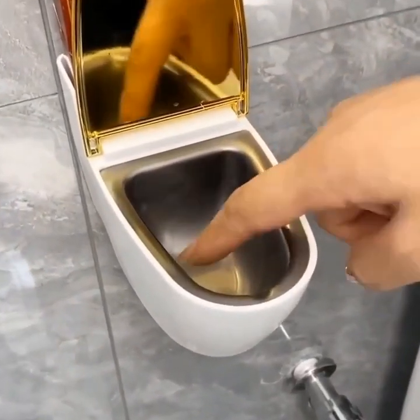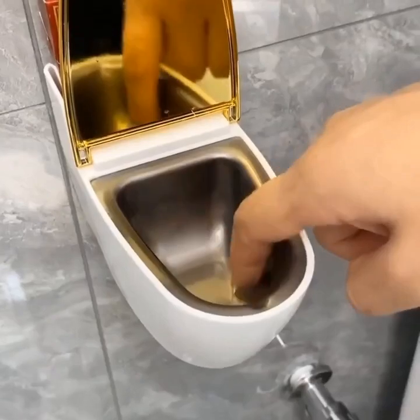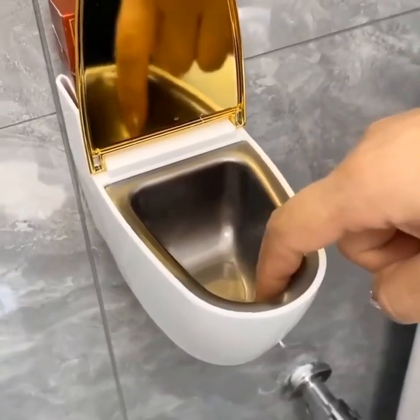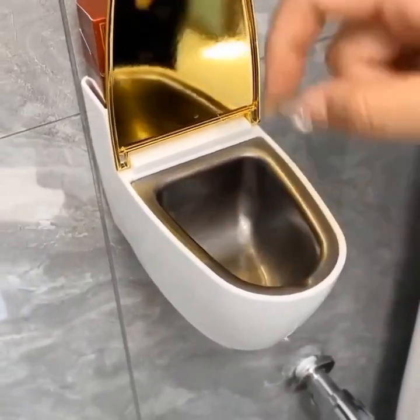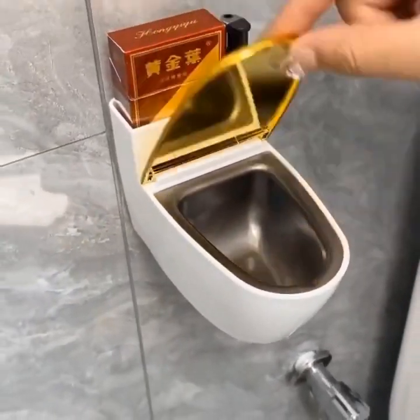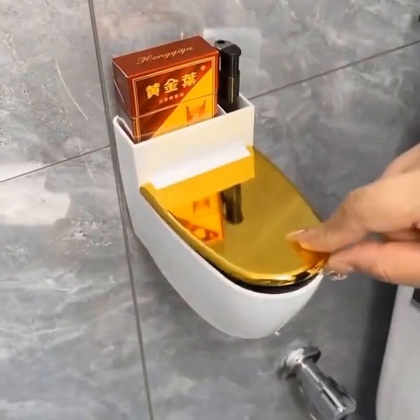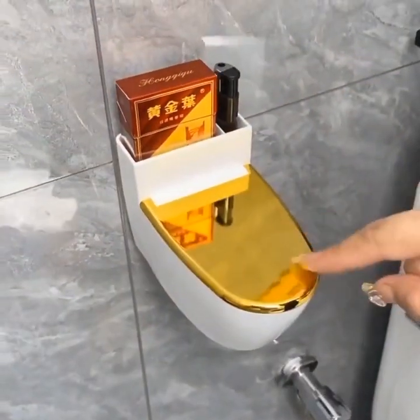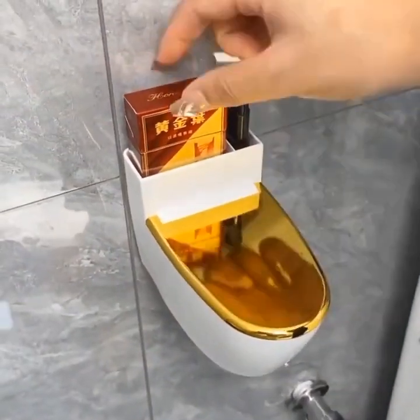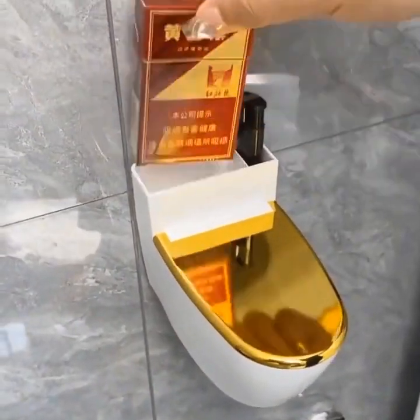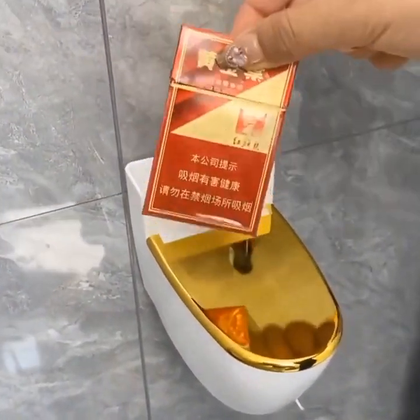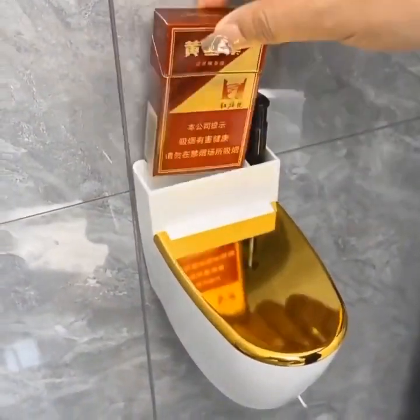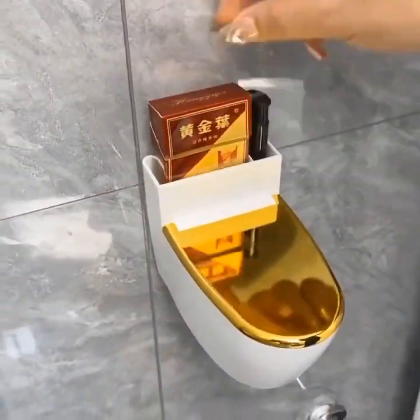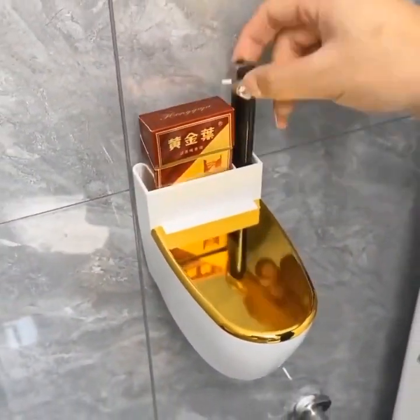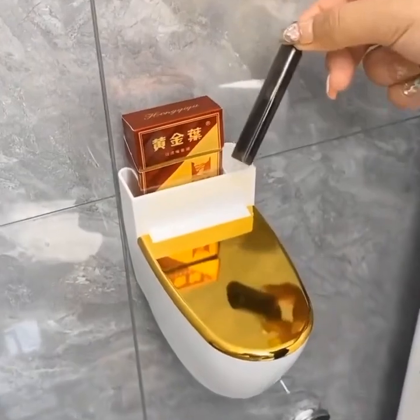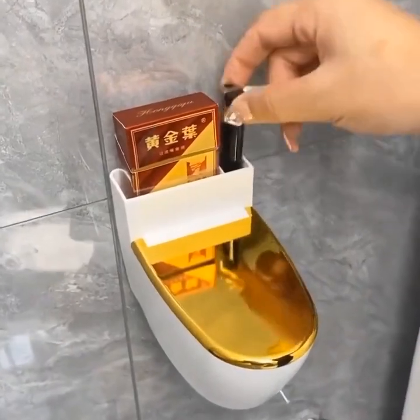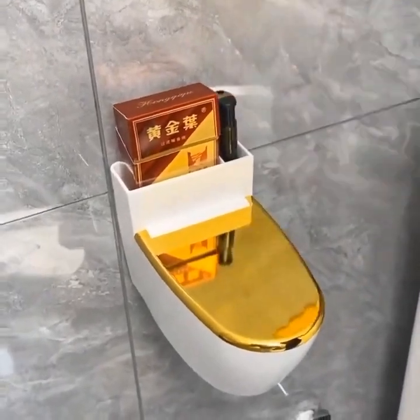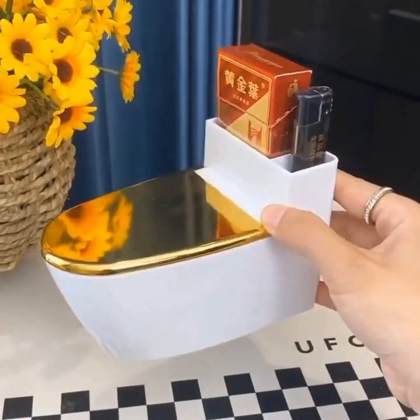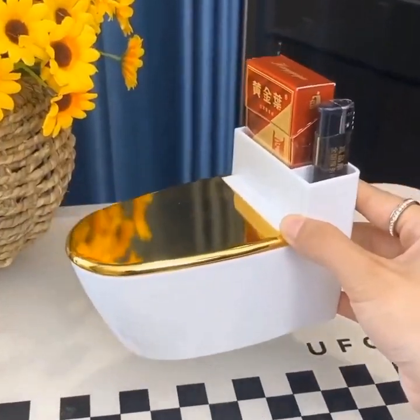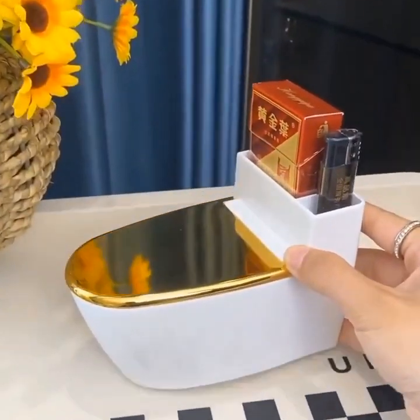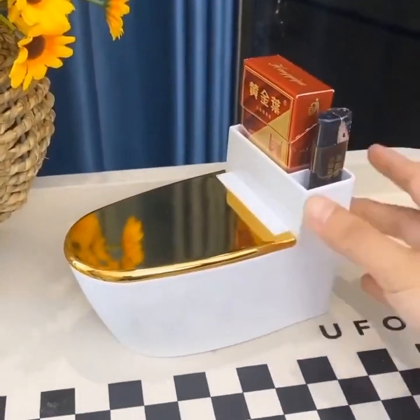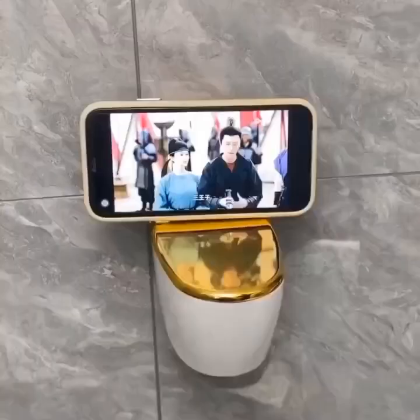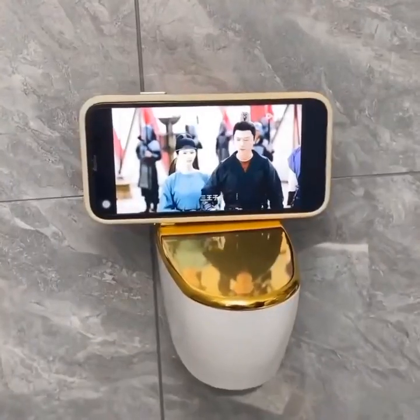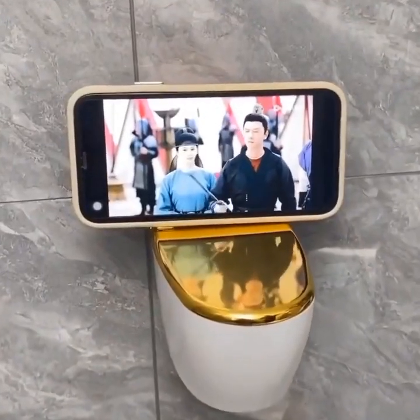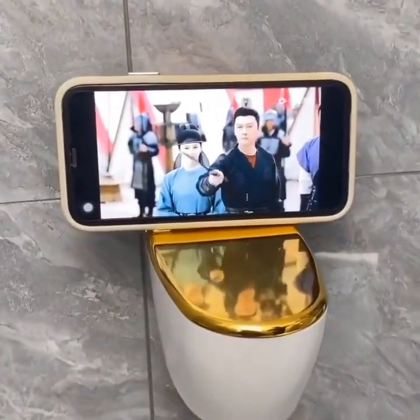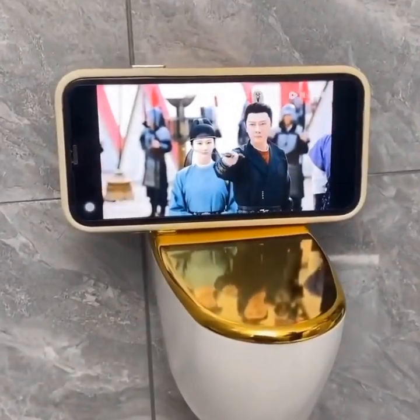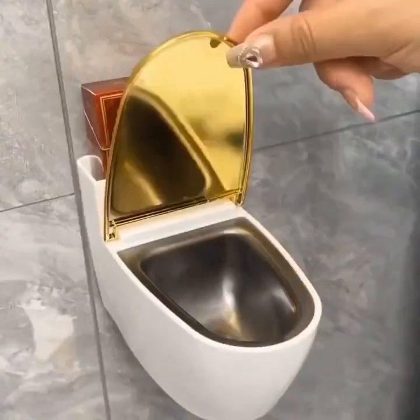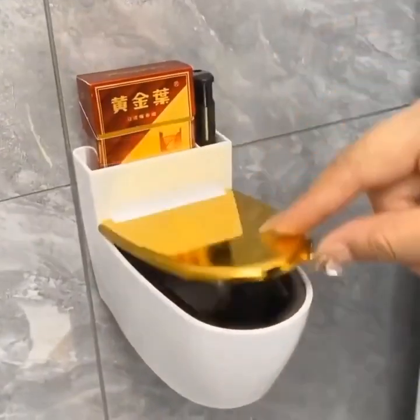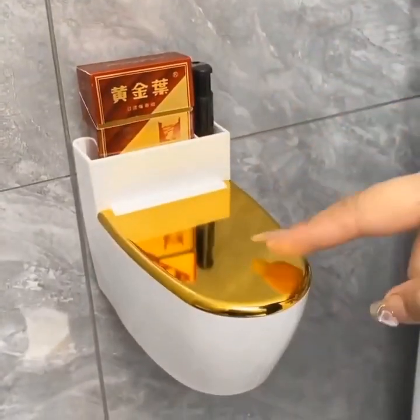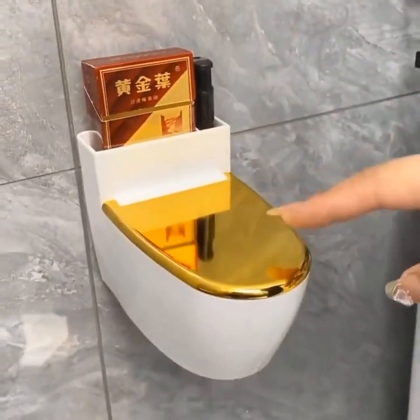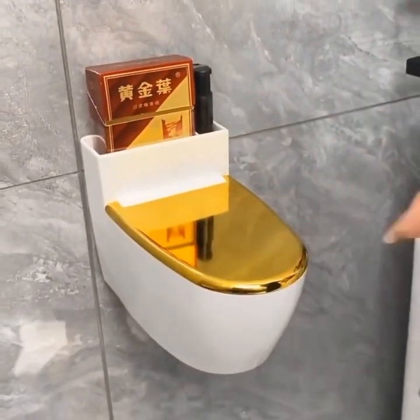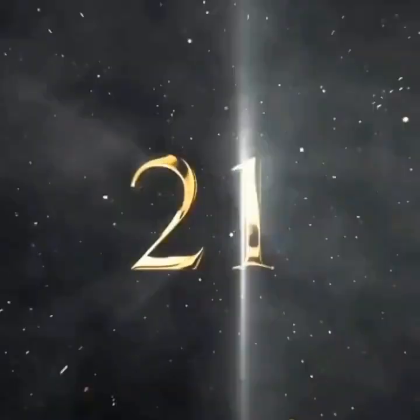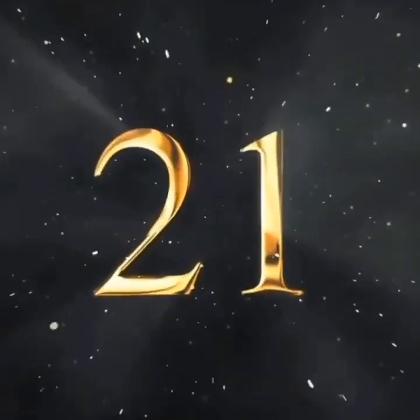Moving on to number 23, we have the Lenovo Smart Clock. This compact device not only tells the time, but also acts as a smart assistant, allowing you to set alarms, play music, and control other smart devices in your home.